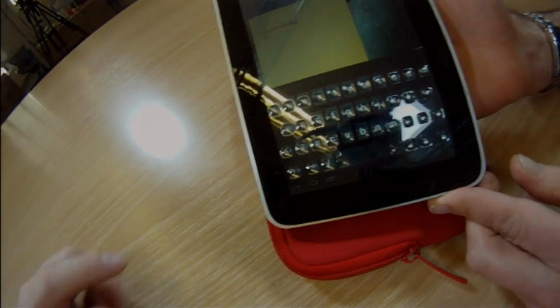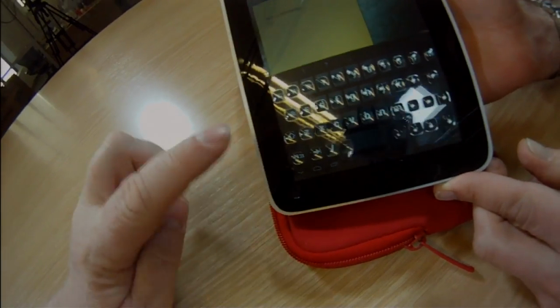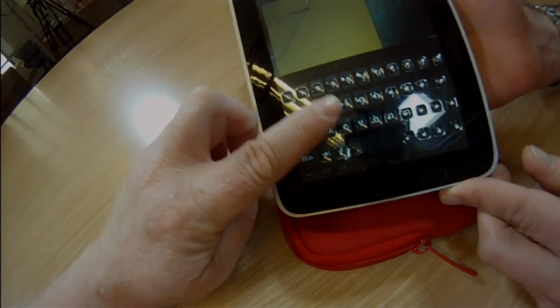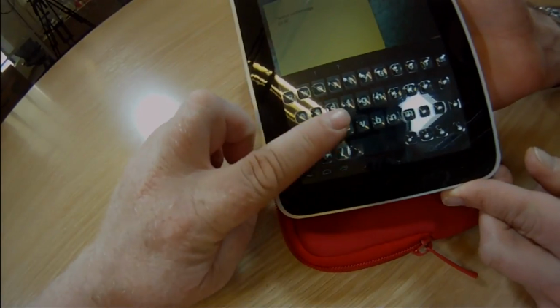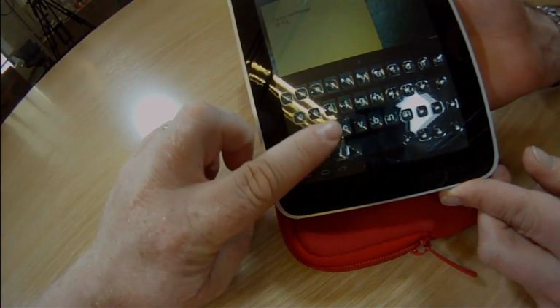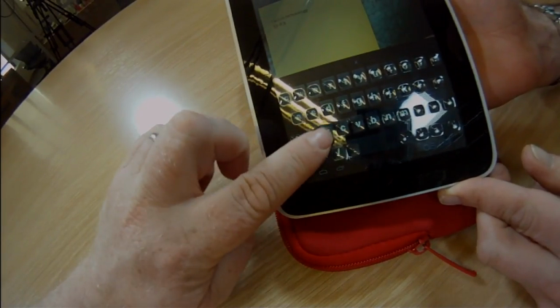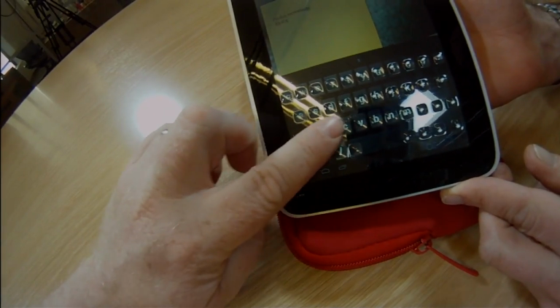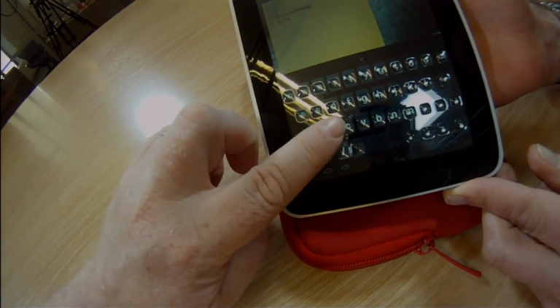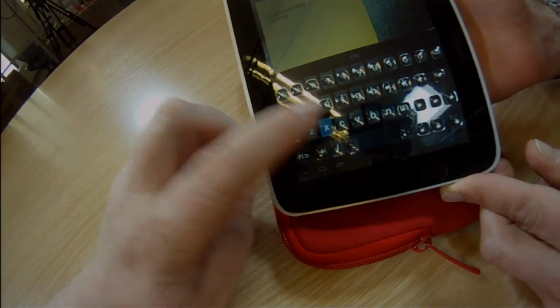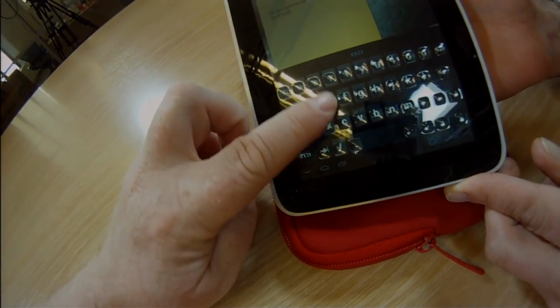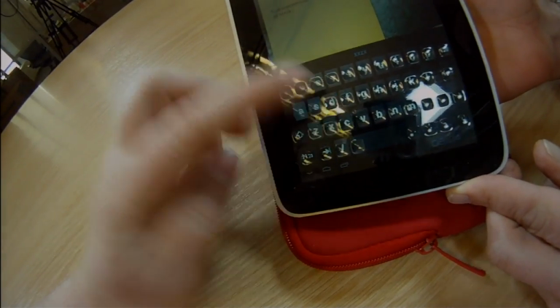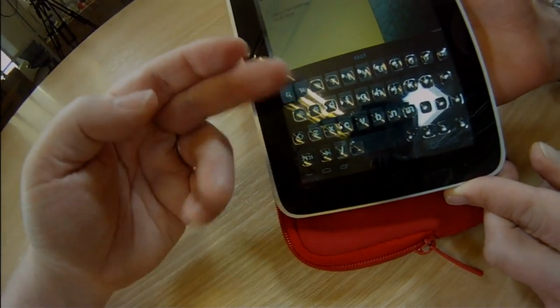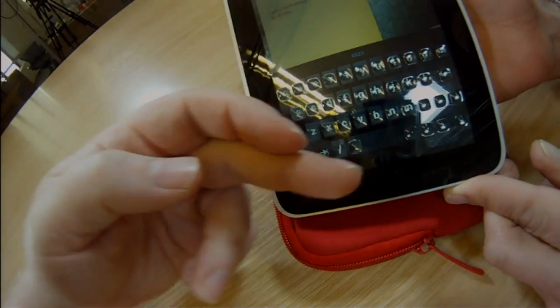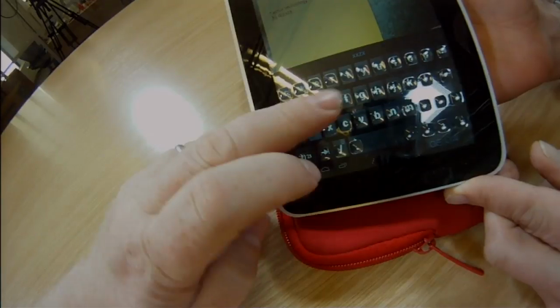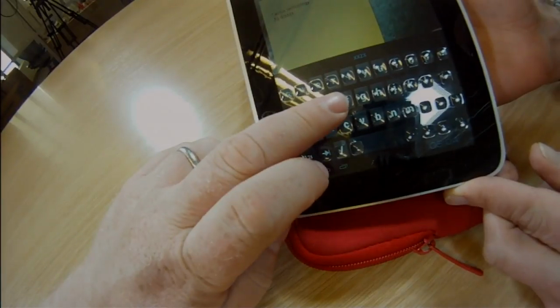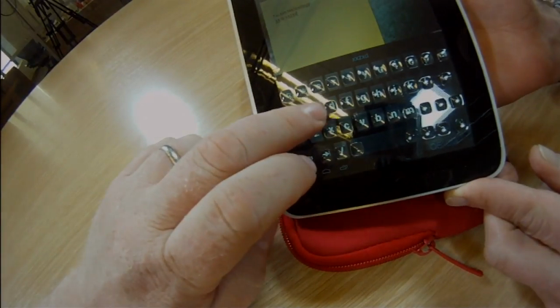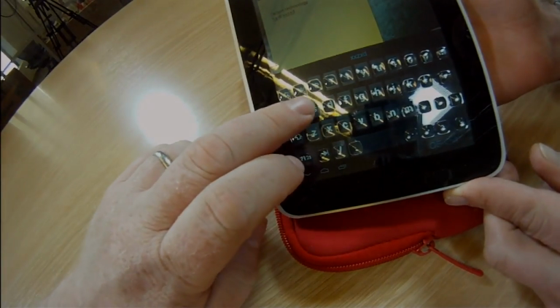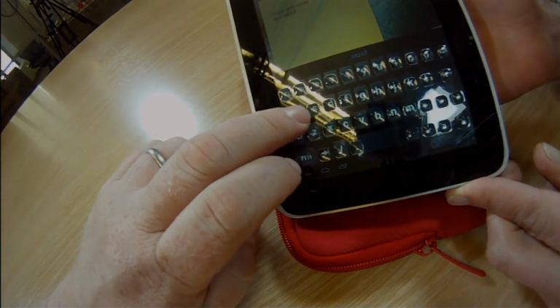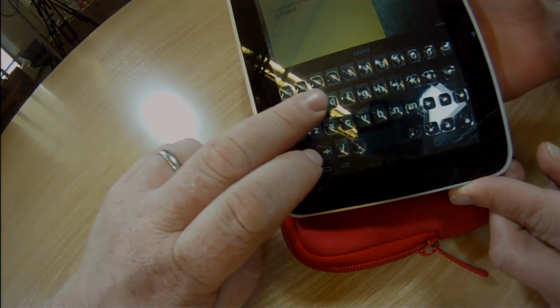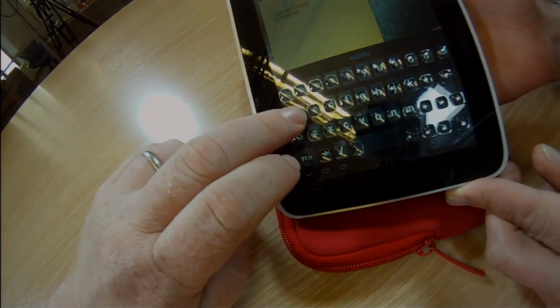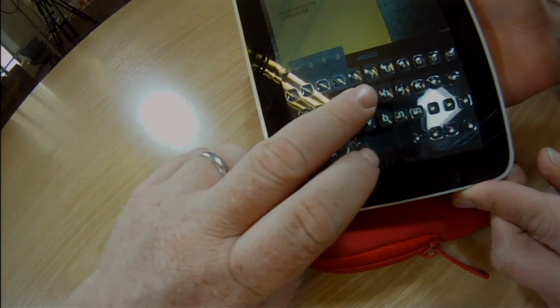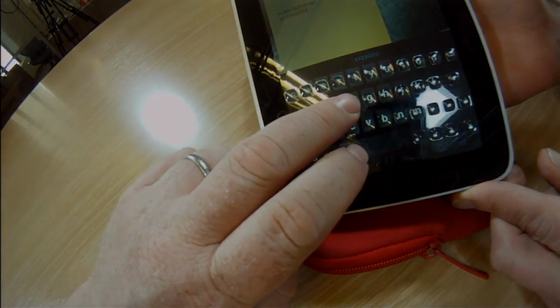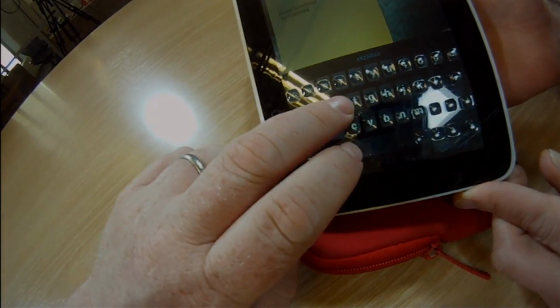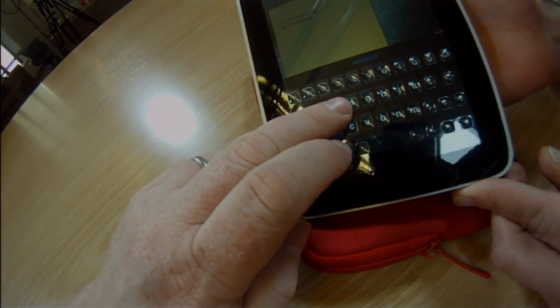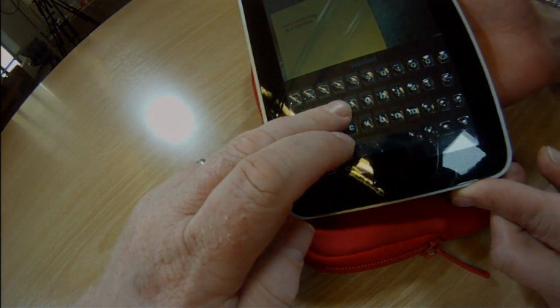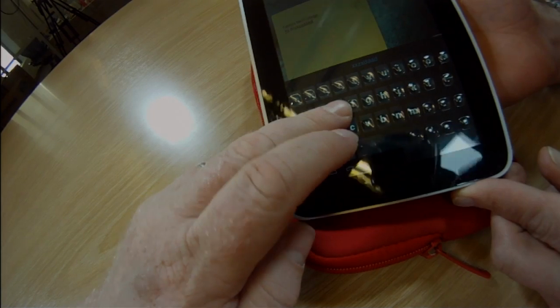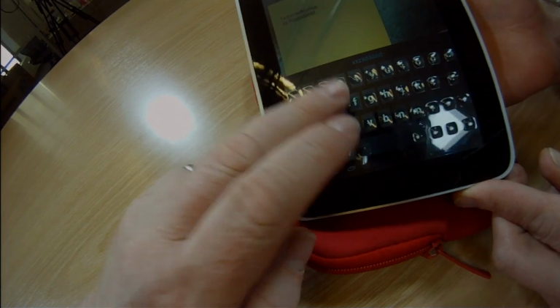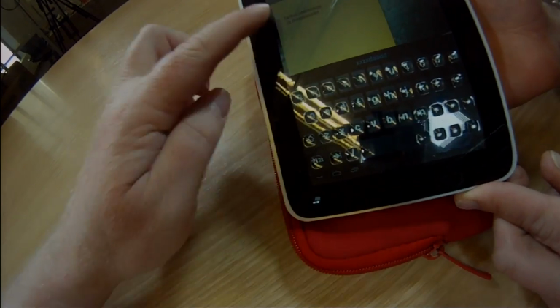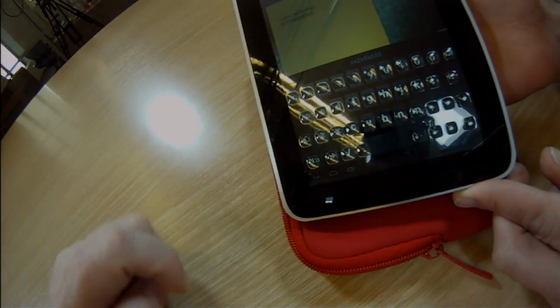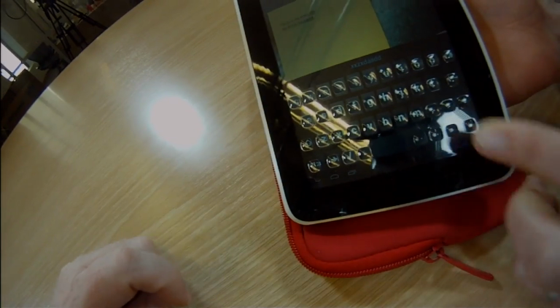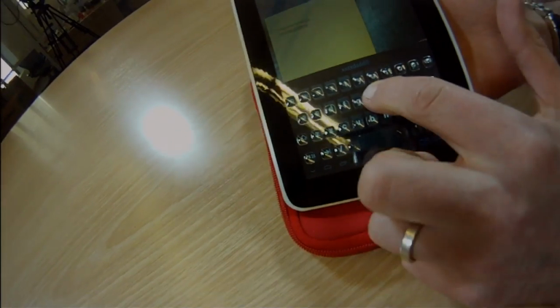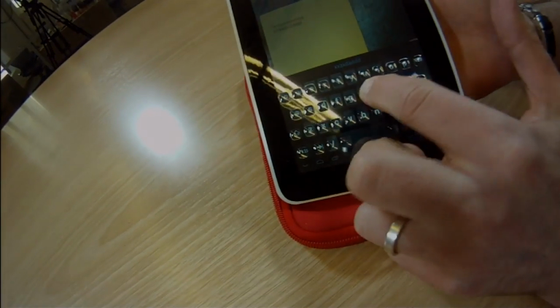So you can see the buttons, and you can feel them, and they're still clear — you can still see underneath them. And of course if I push them — you can really feel them.